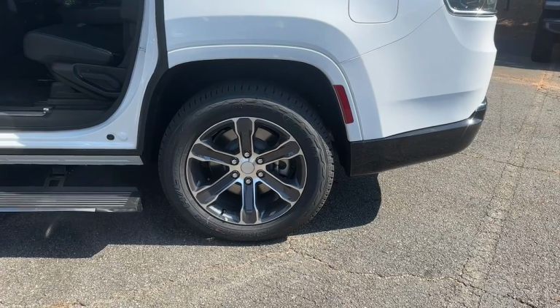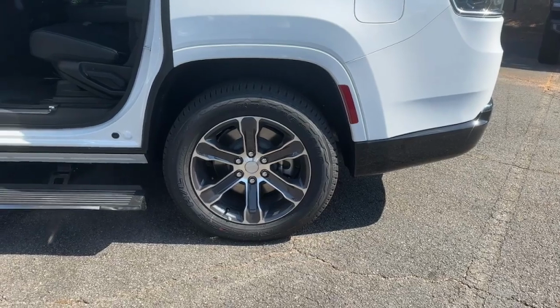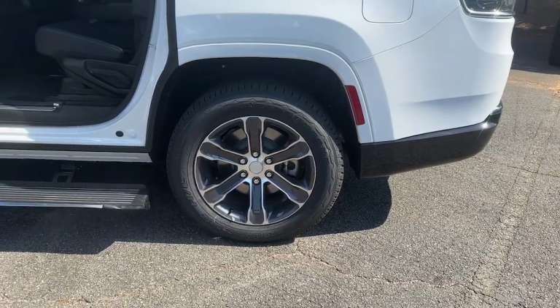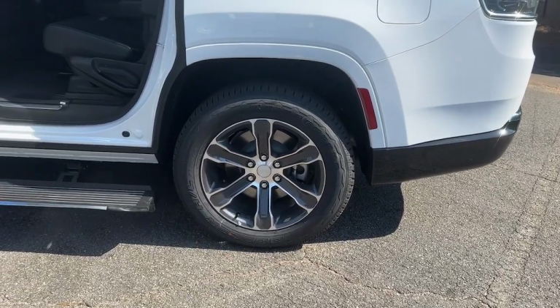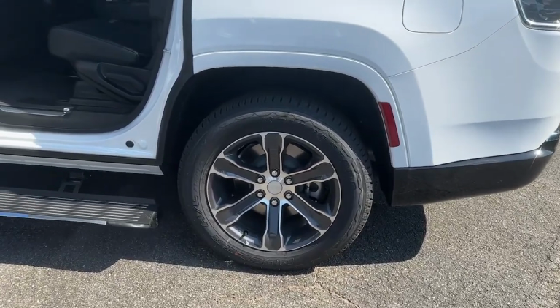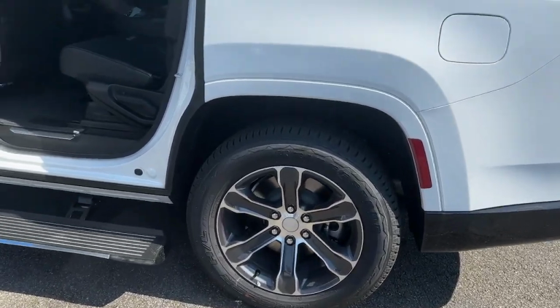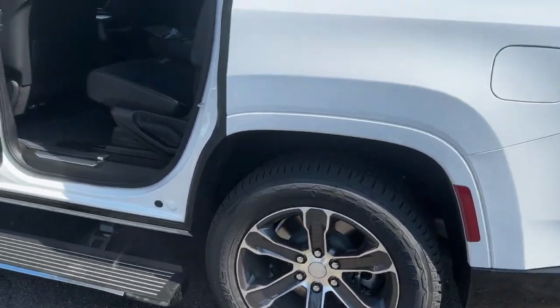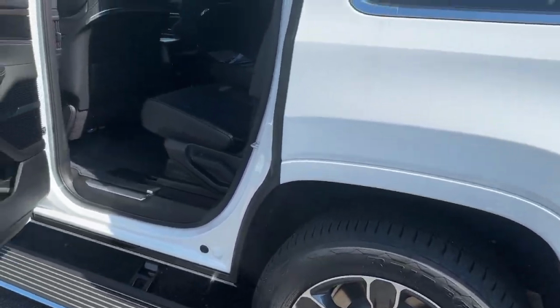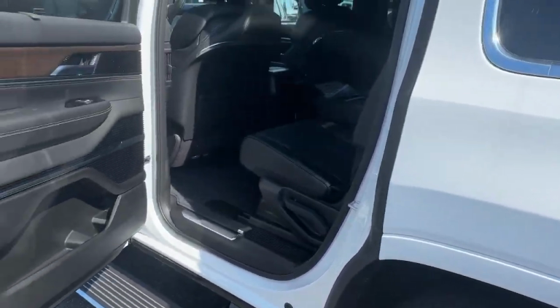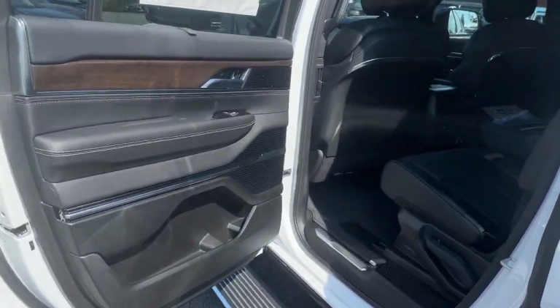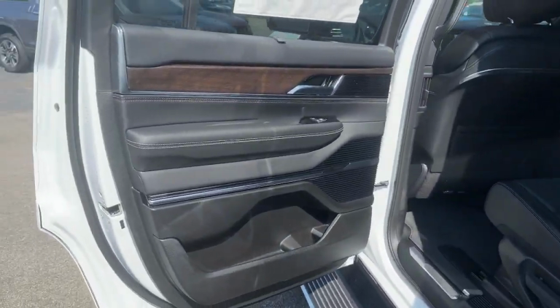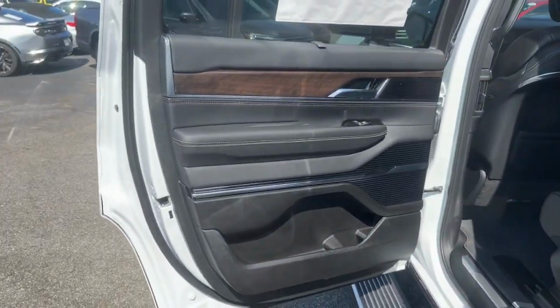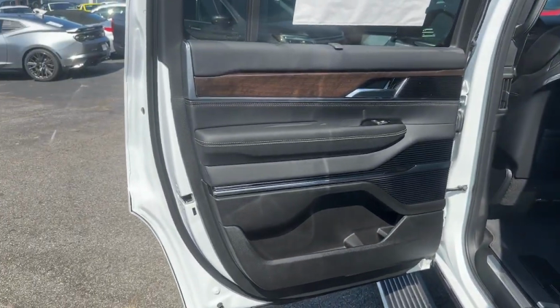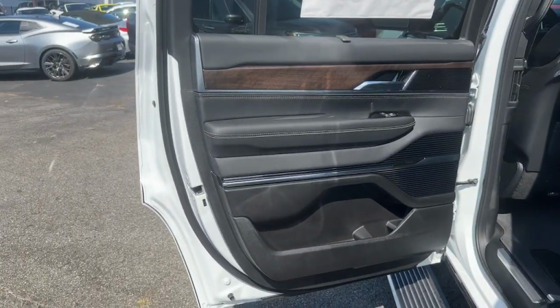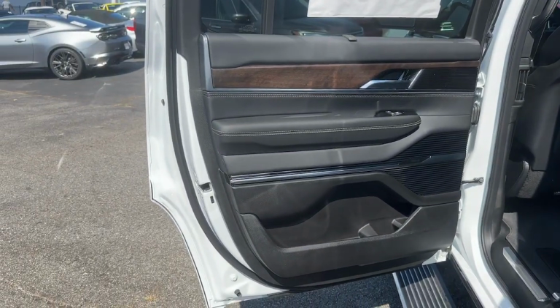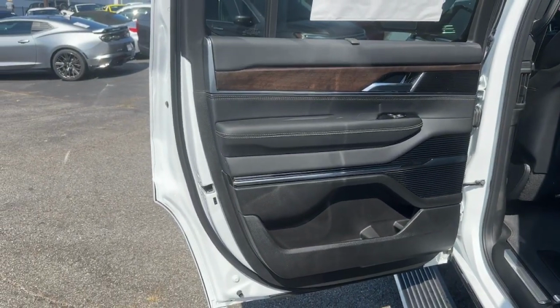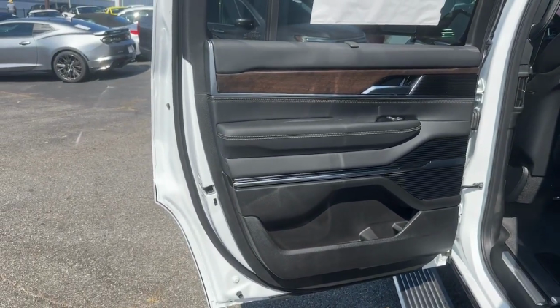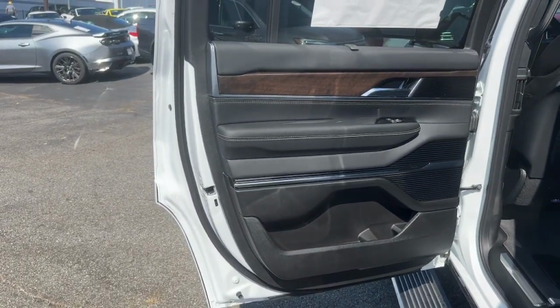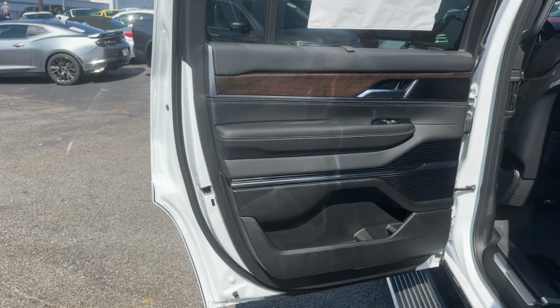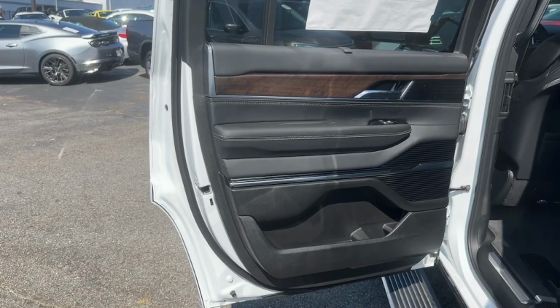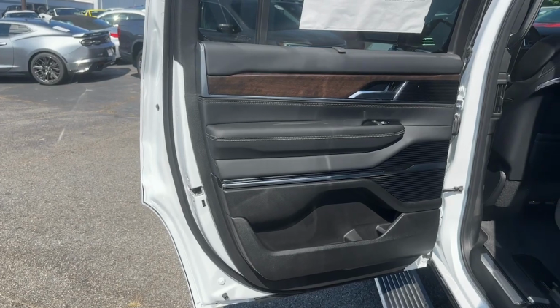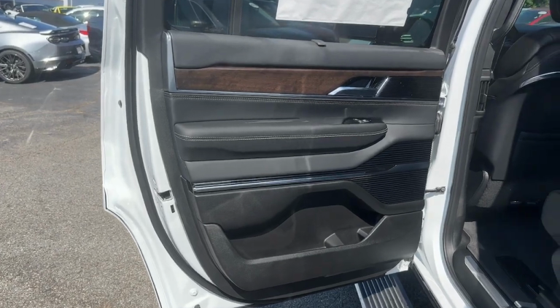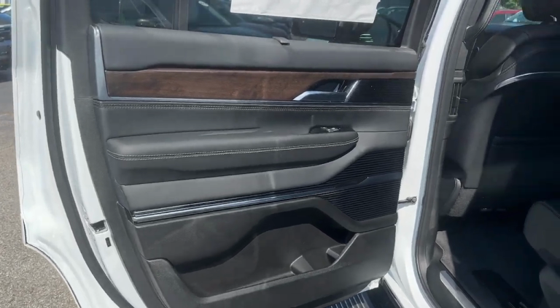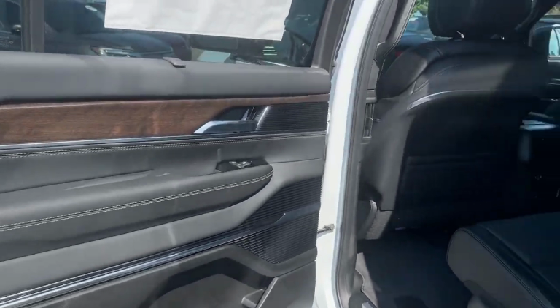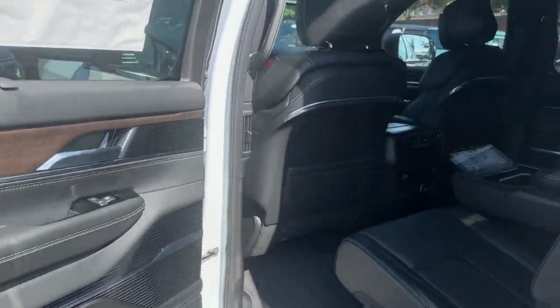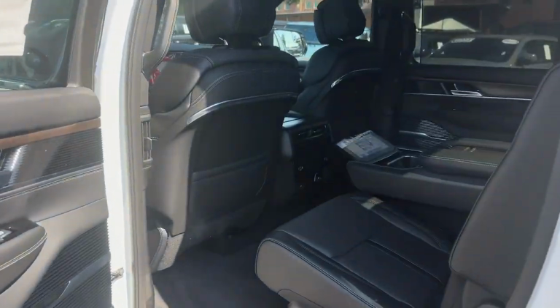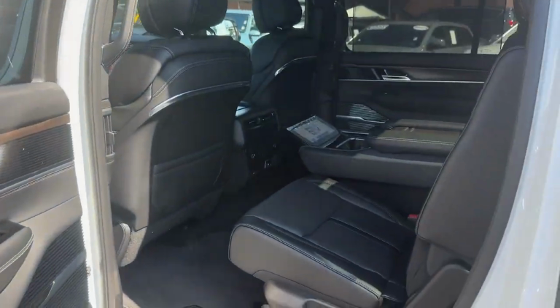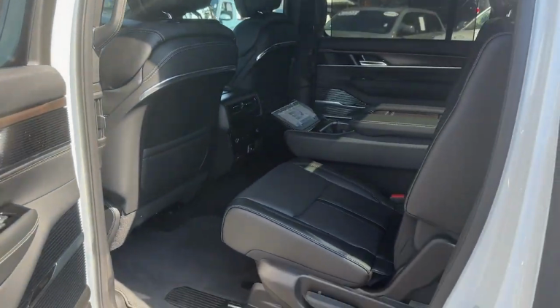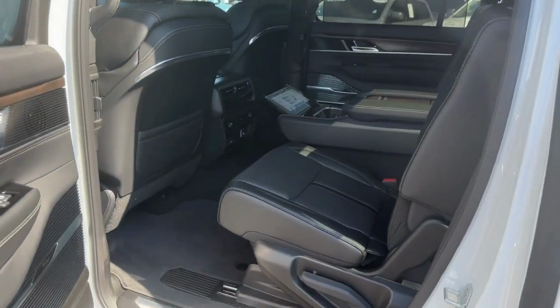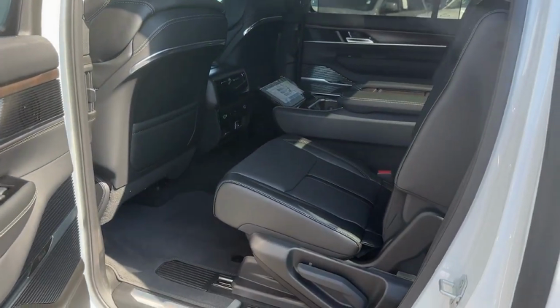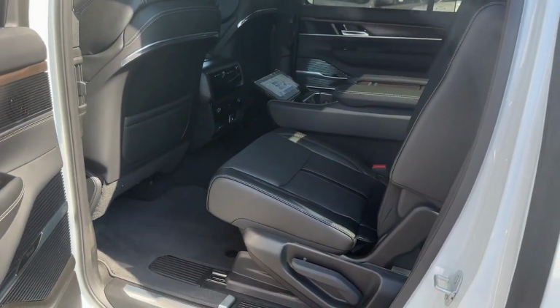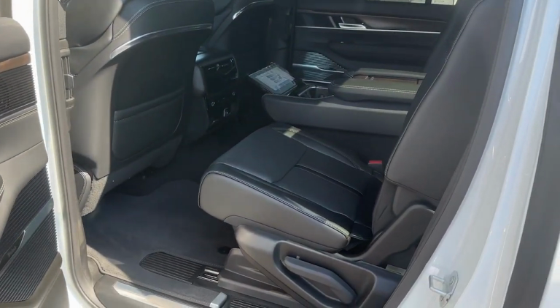Give your family the comfort and capability they deserve in this outstanding Grand Wagoneer. Our team will give you an outstanding test drive experience. Stop in today.